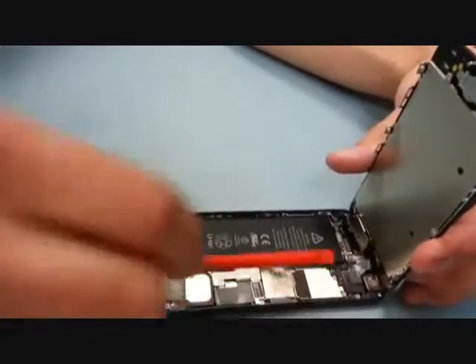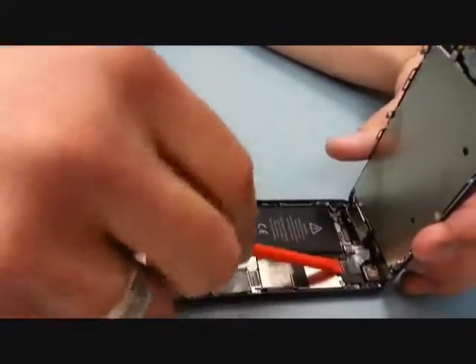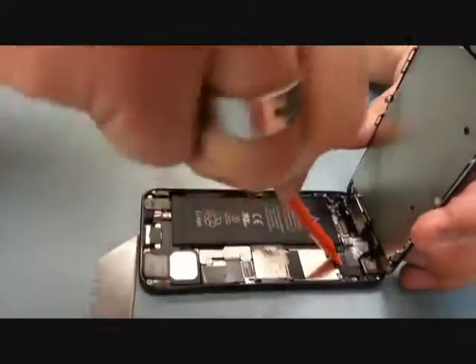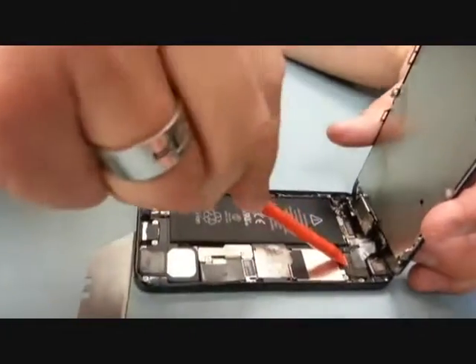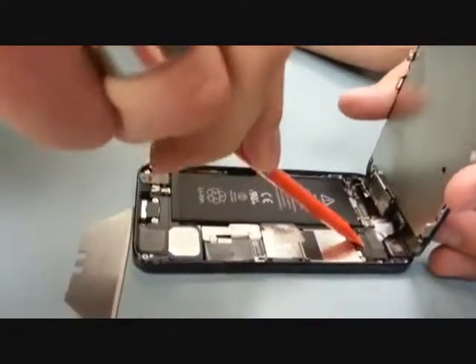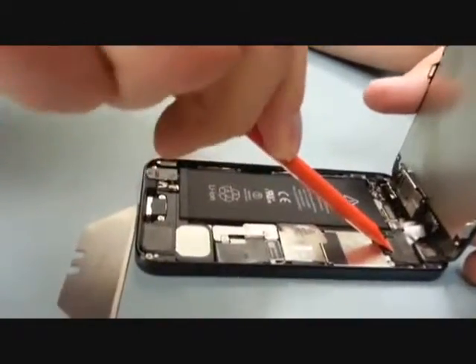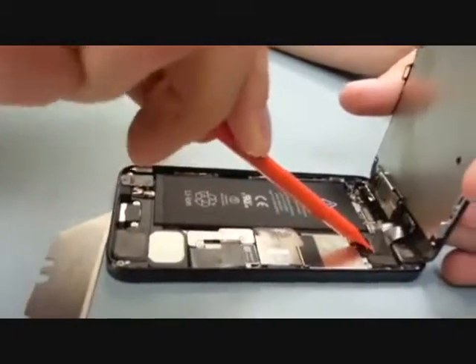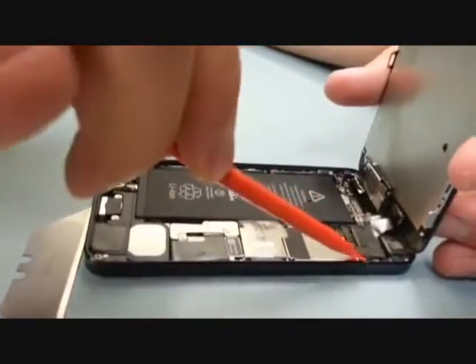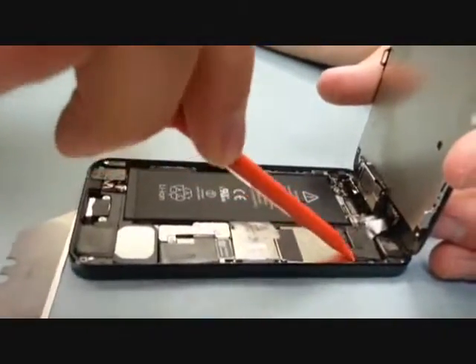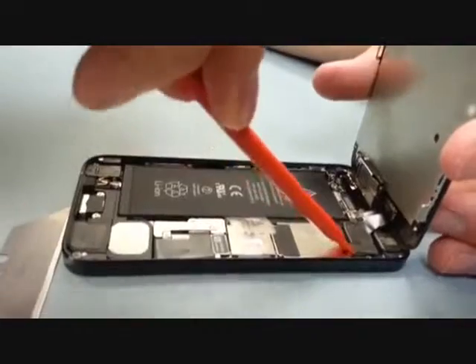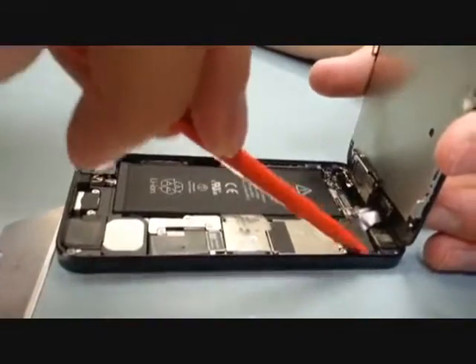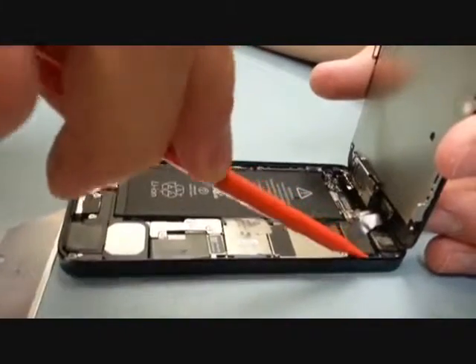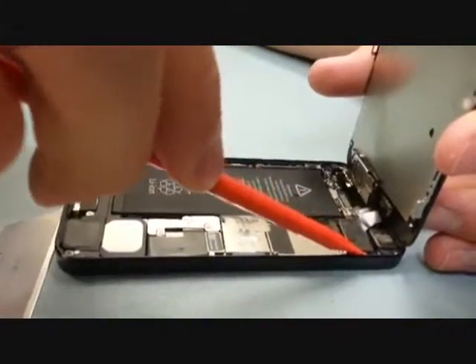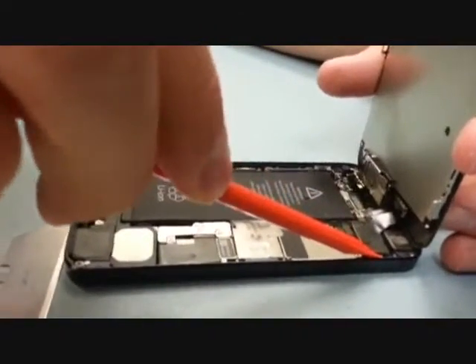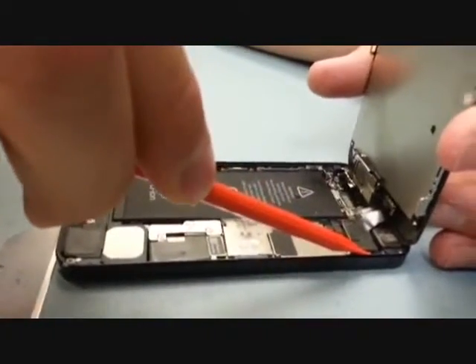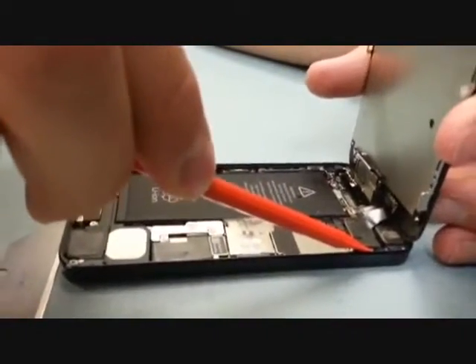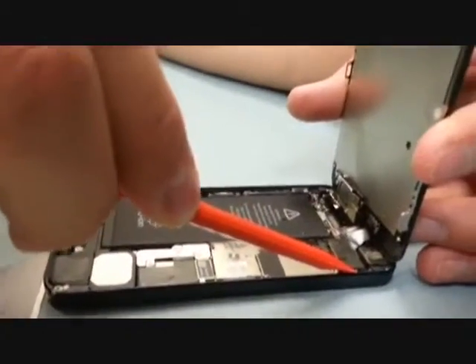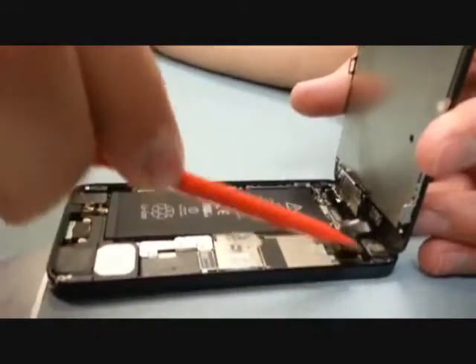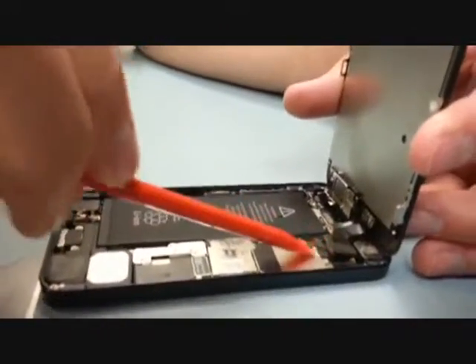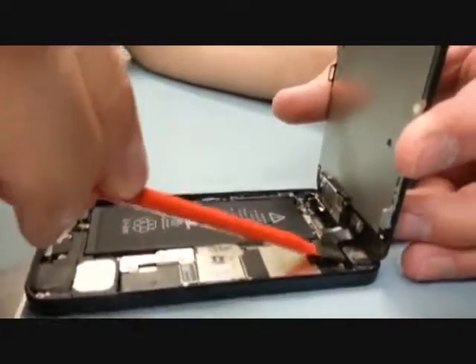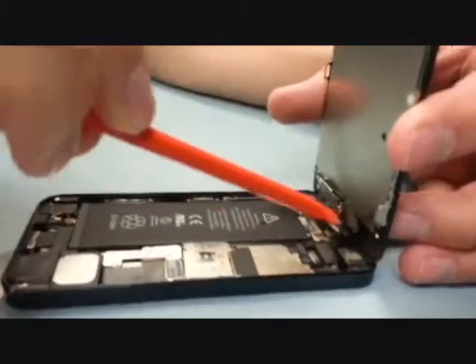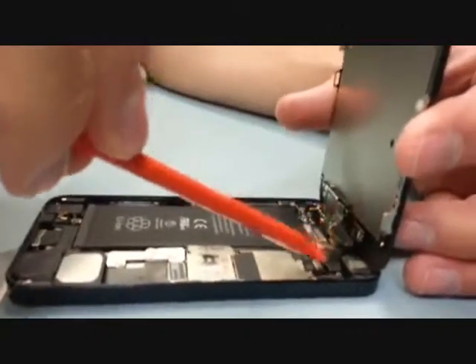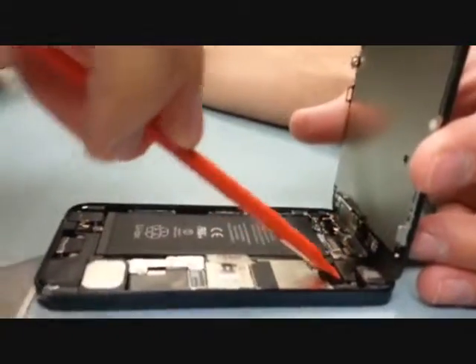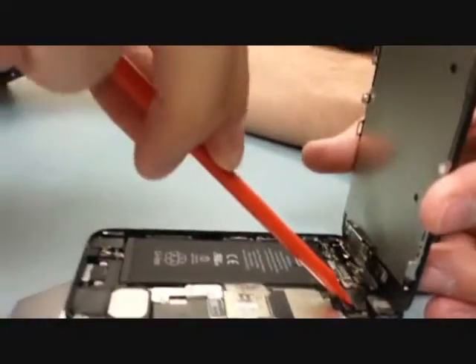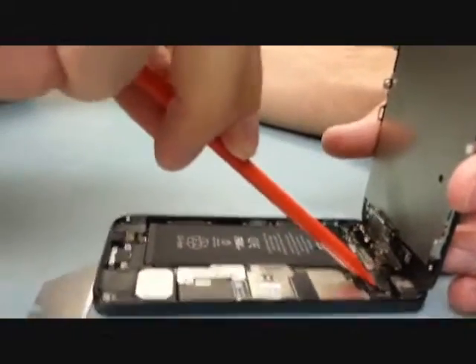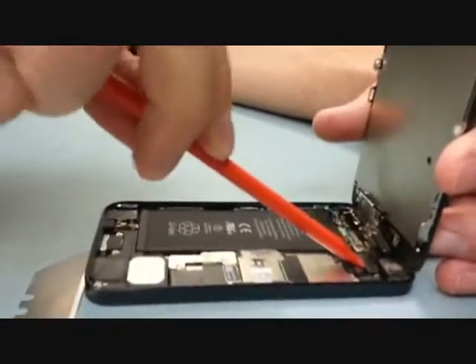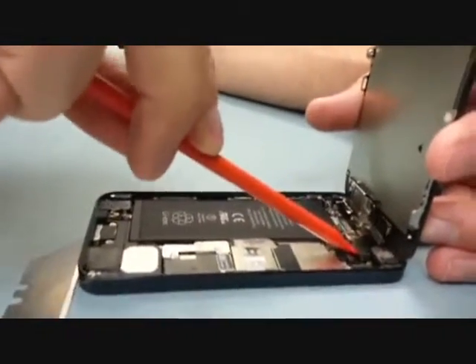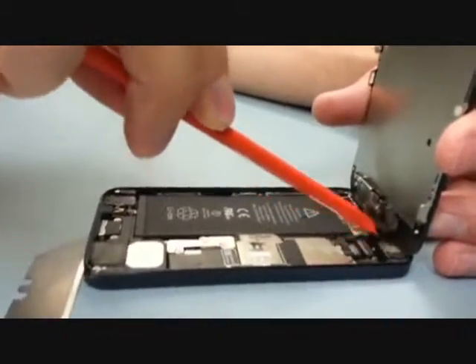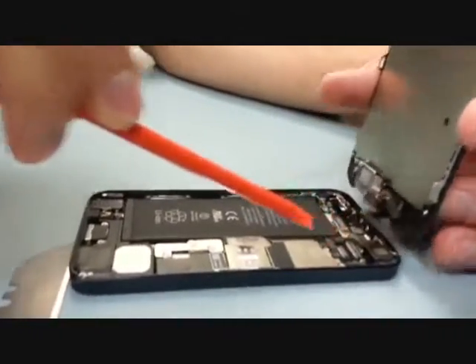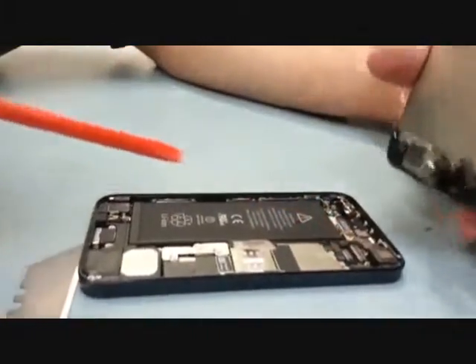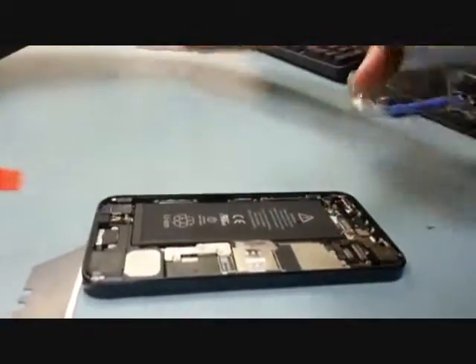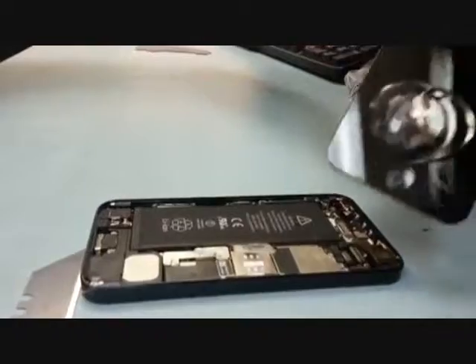The little bracket just slid right off. As far as the flex cables go, you just pop them off with a flat tool. They're just like little snaps, kind of like Legos. There are two of them right there and then the third one's underneath. And that releases the screen.